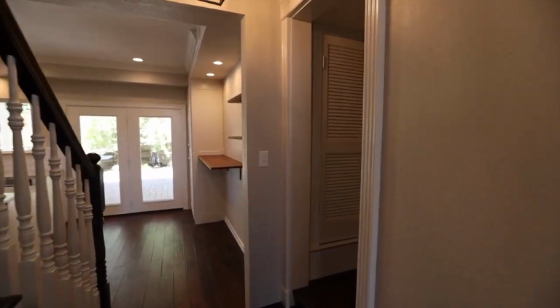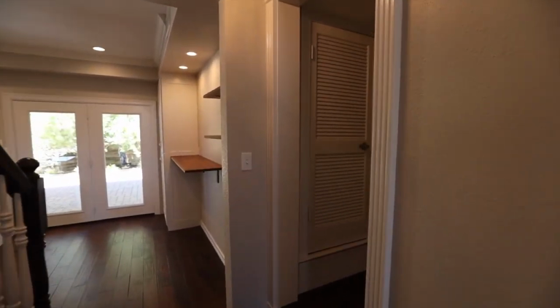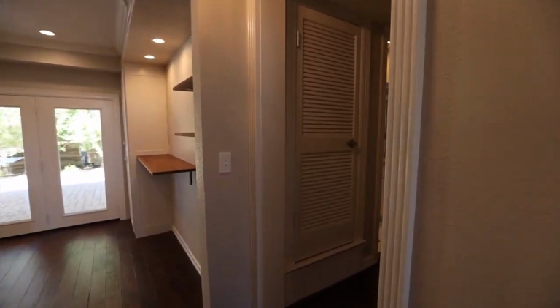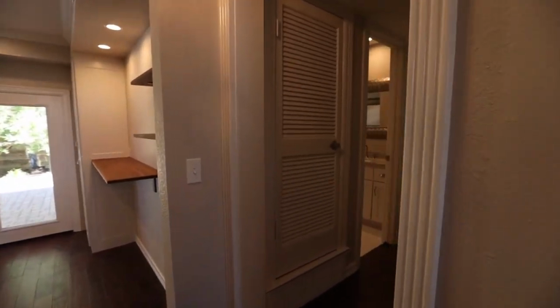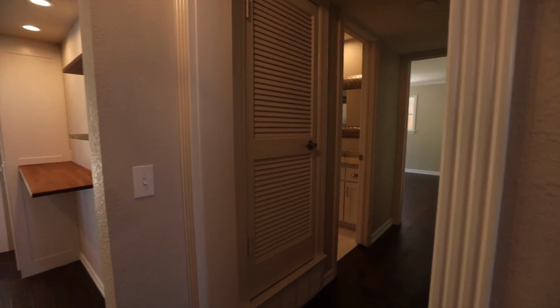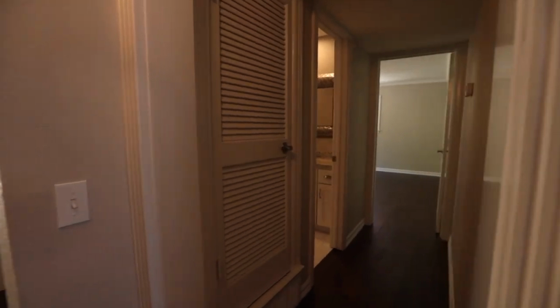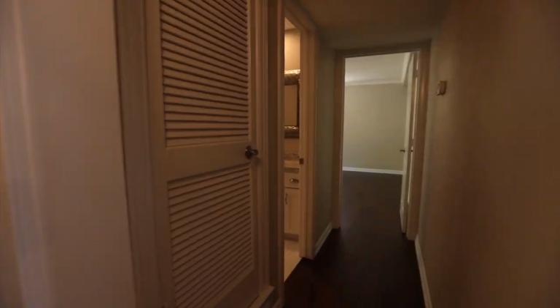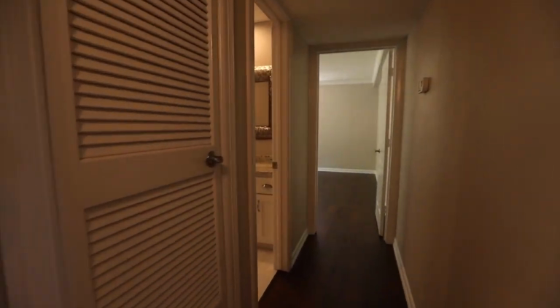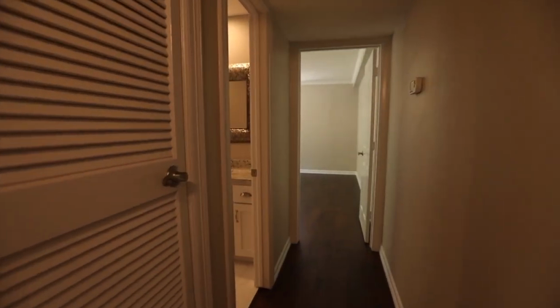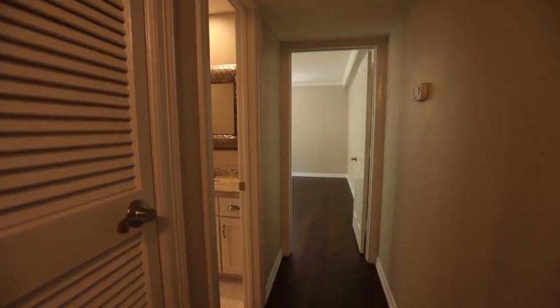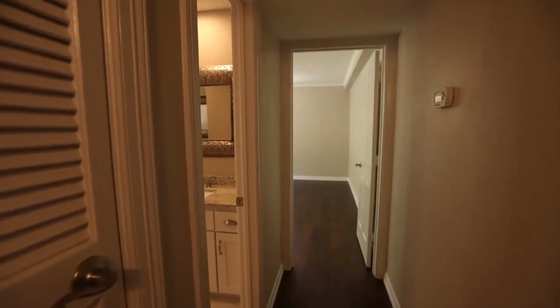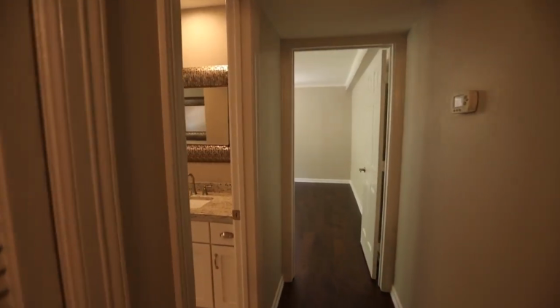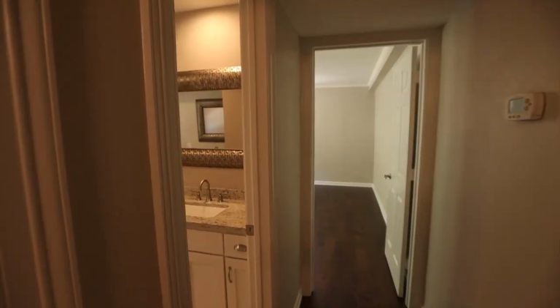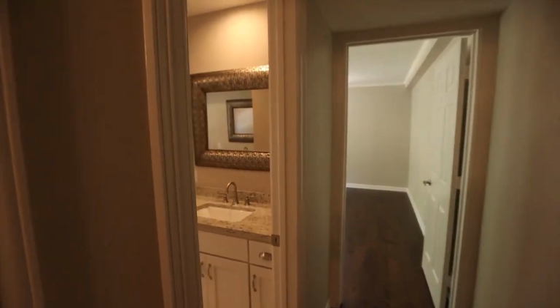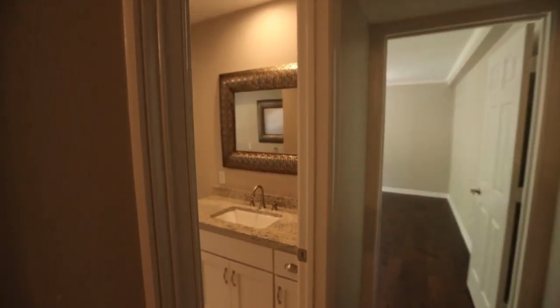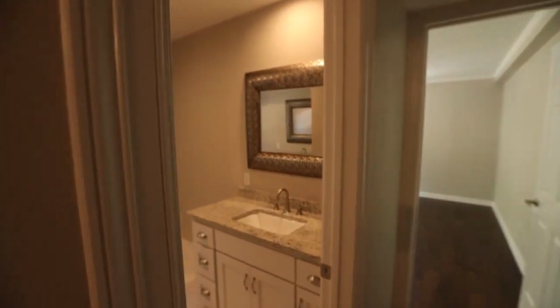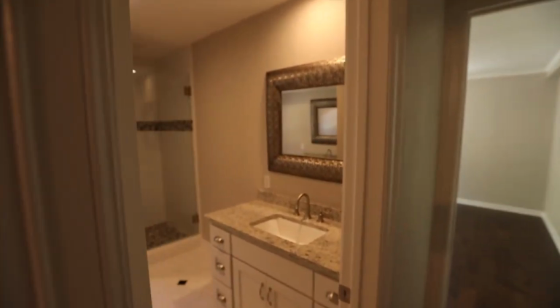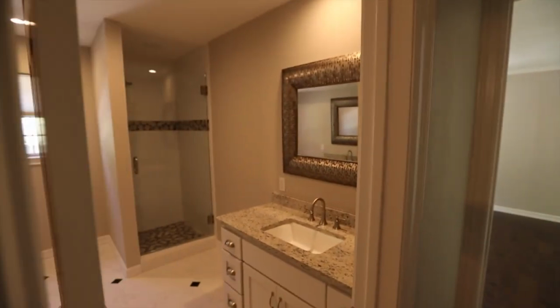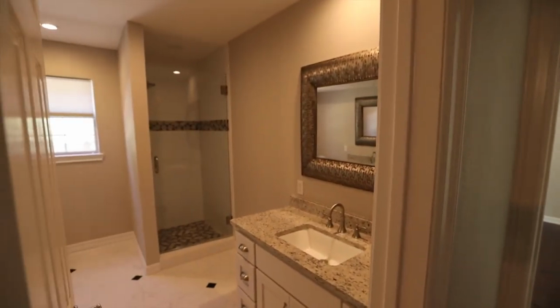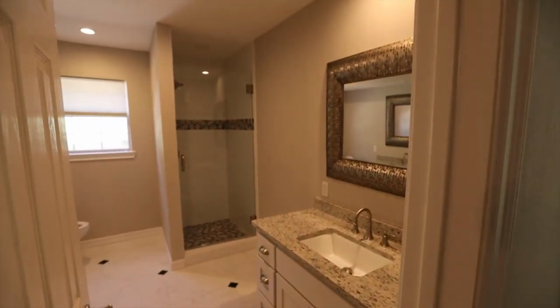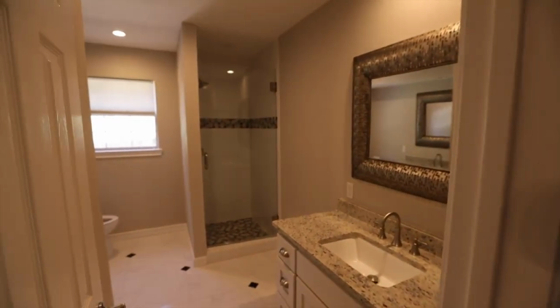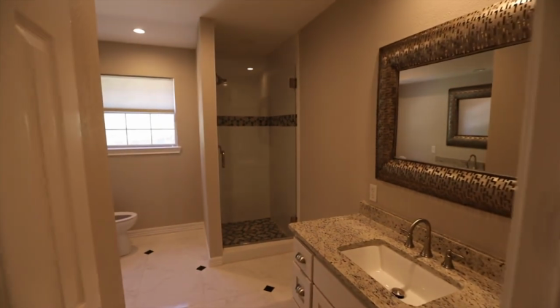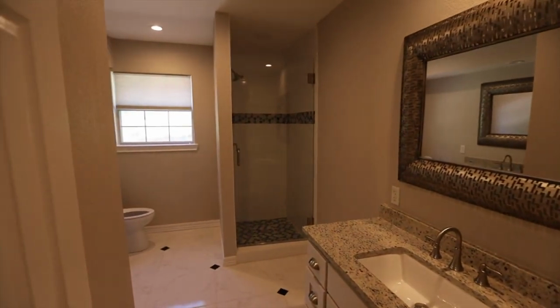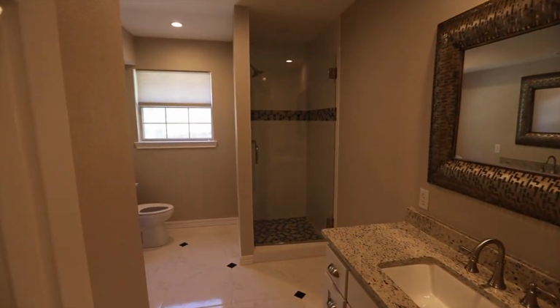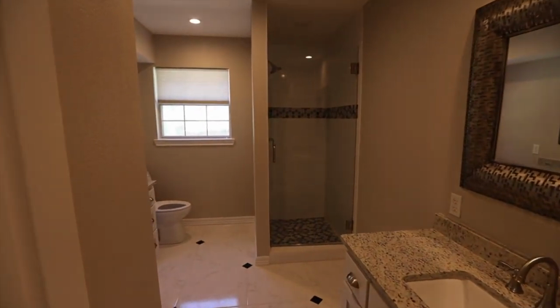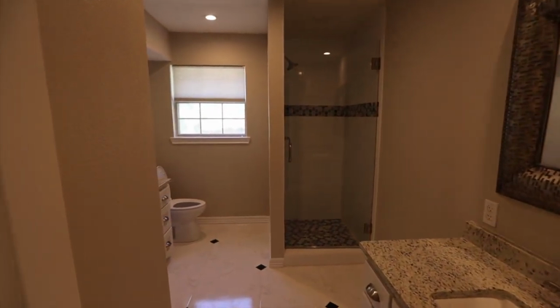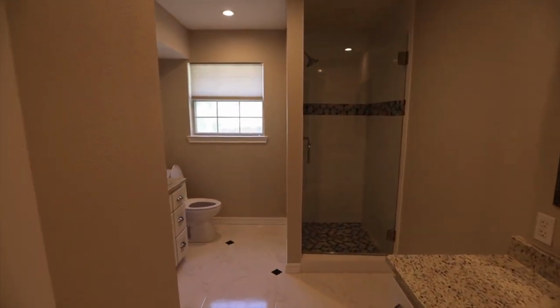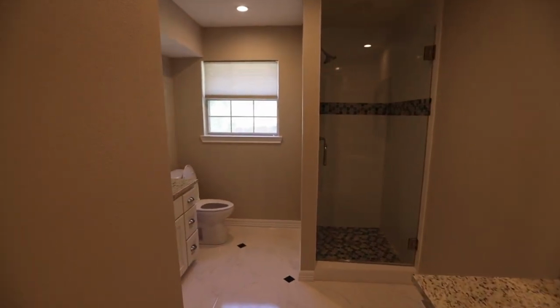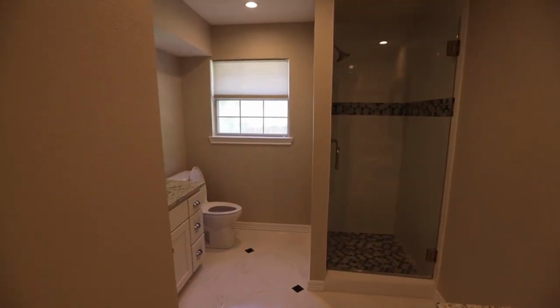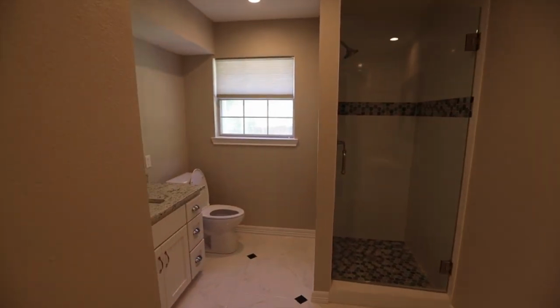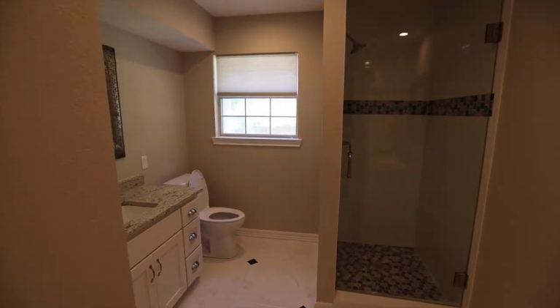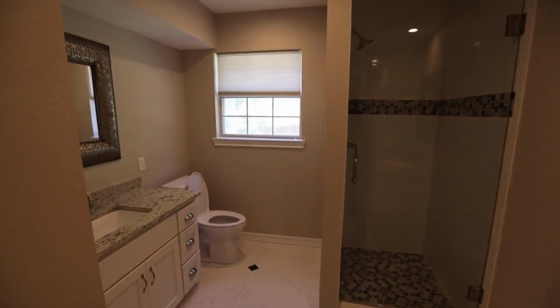Continuing down the hall we will take a right, and here on your left you'll enter the downstairs bathroom with freshly painted walls, new tile on the floor and in the shower, and new granite countertops.